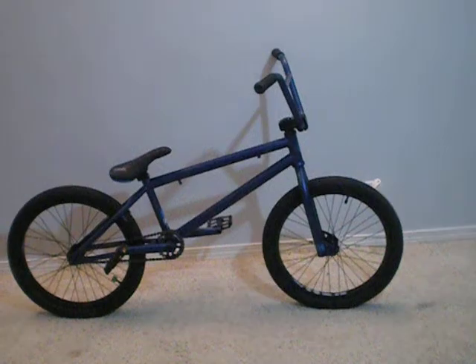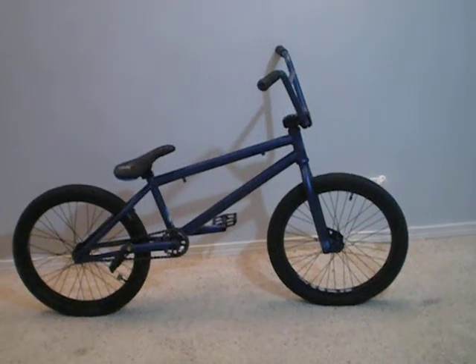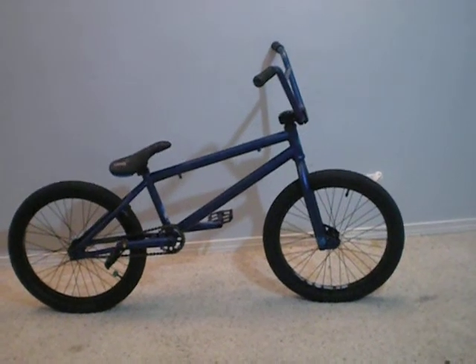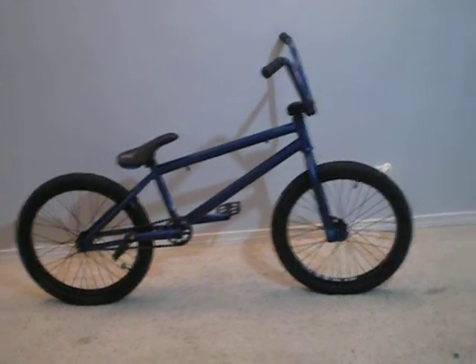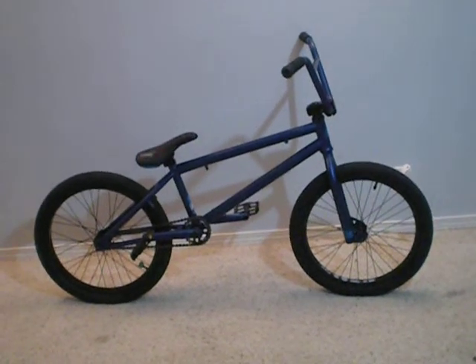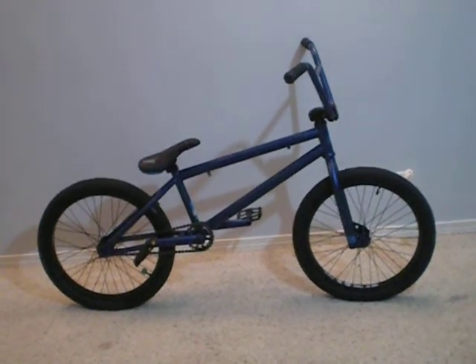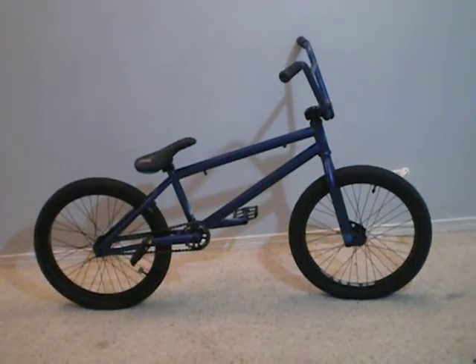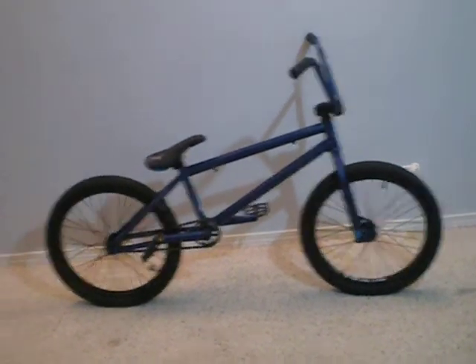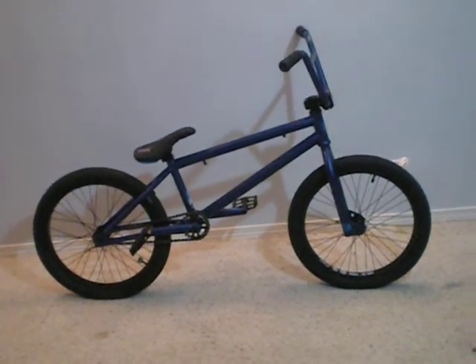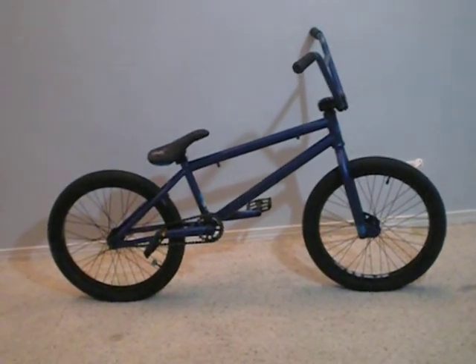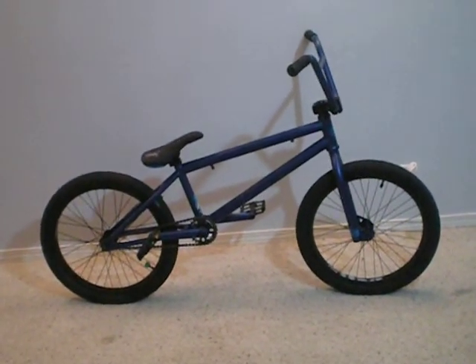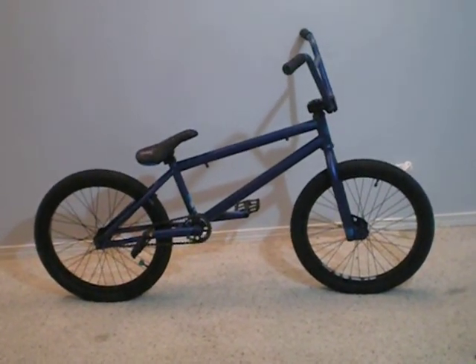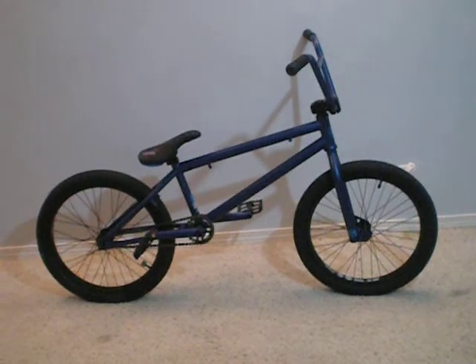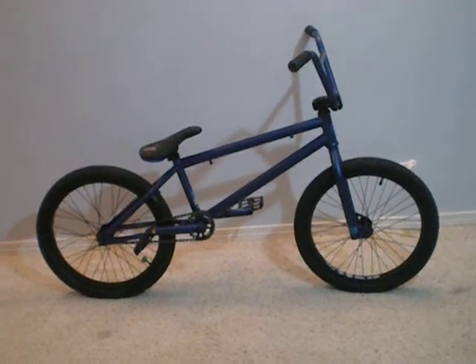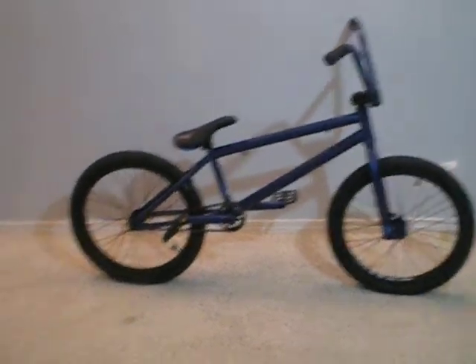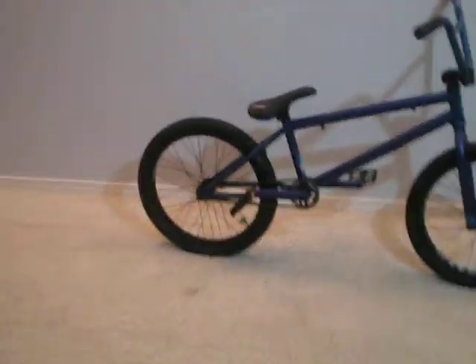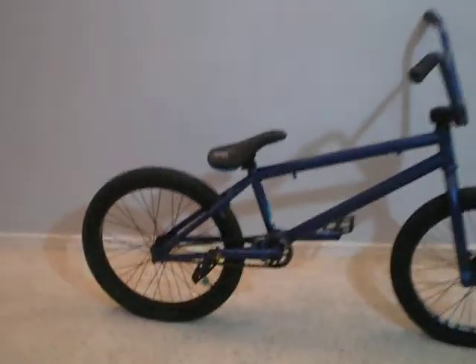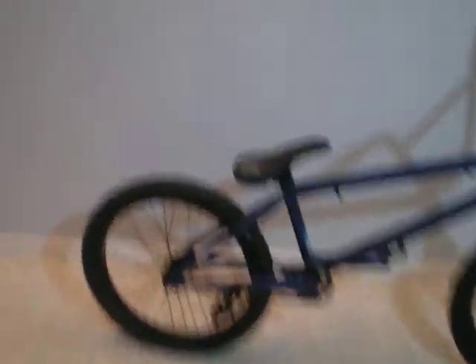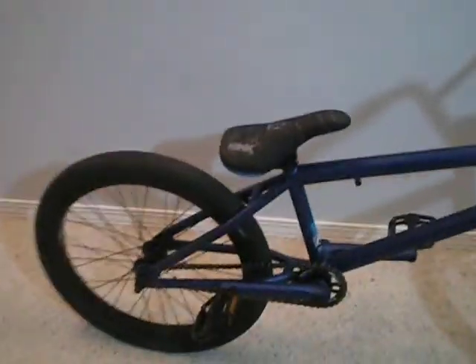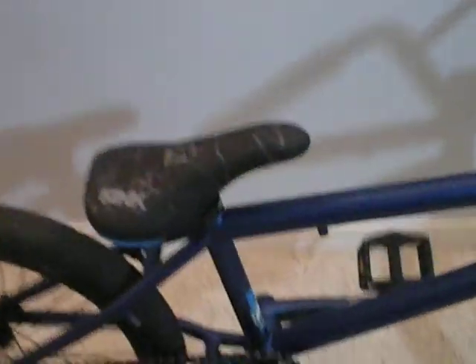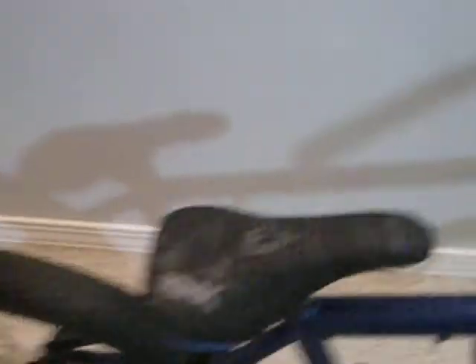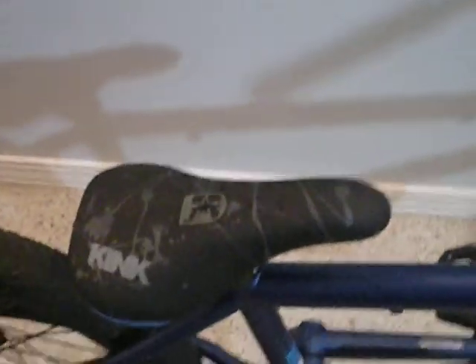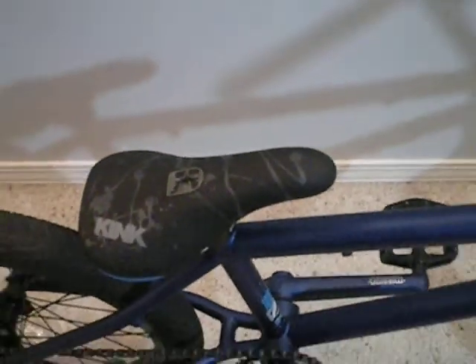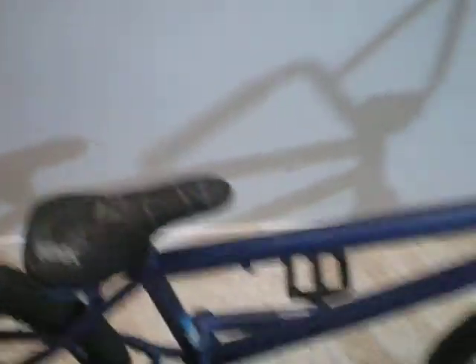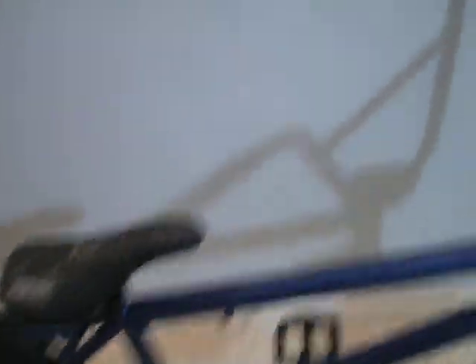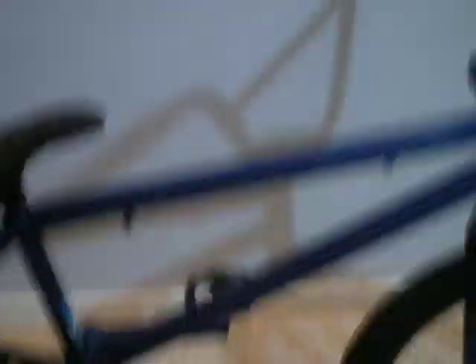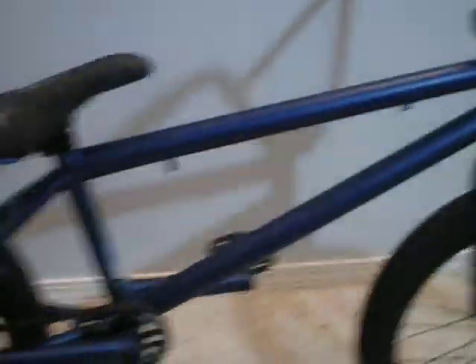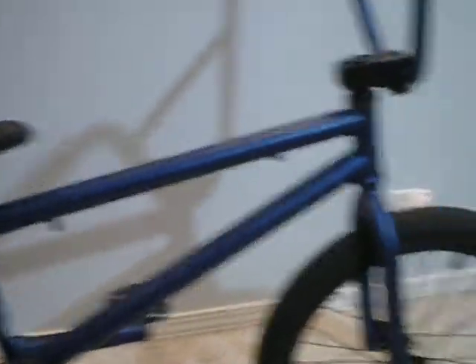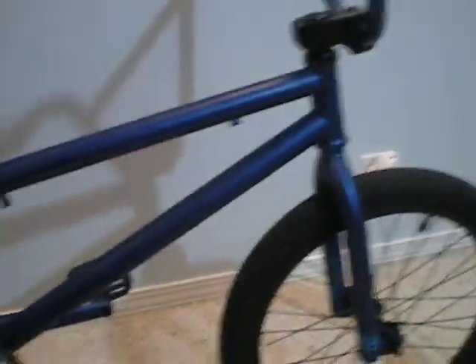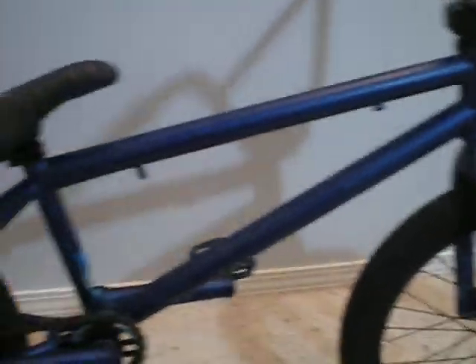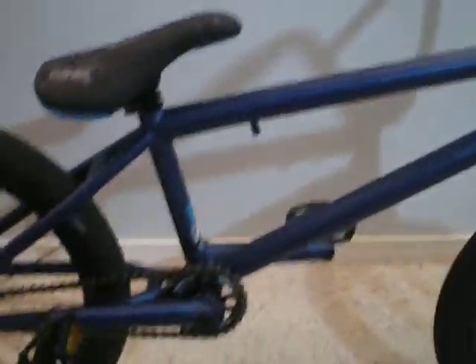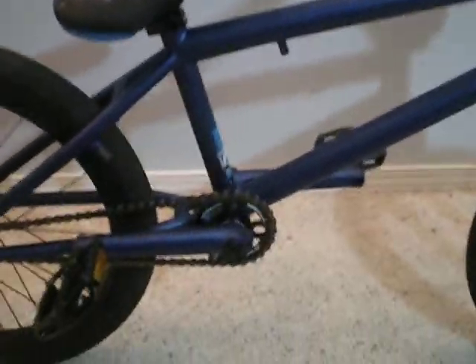This is the Kink Gap 2011 bike and I got it off DansComp. That's a Kink Pivotal seat, Kink frame, 21 inch top tube.